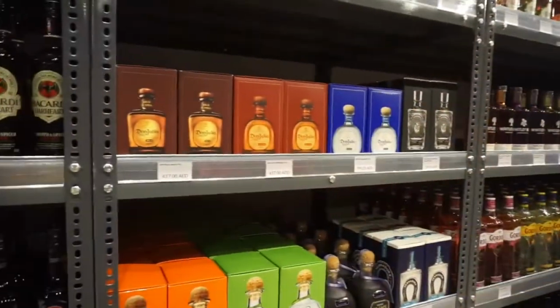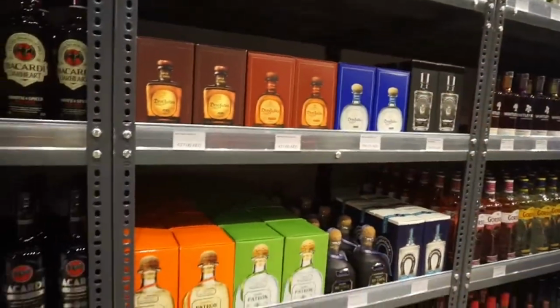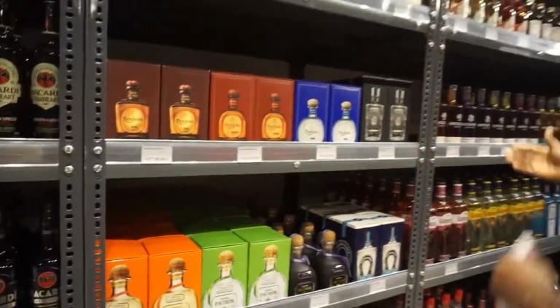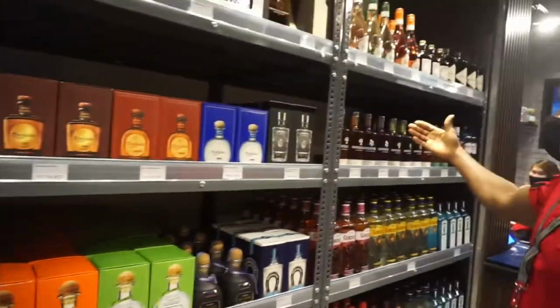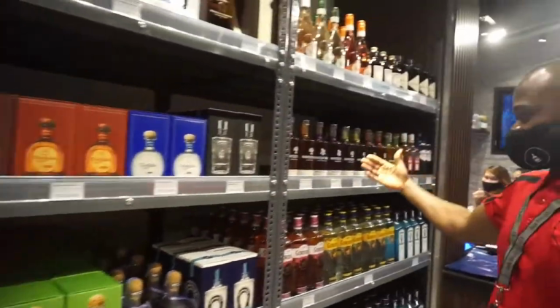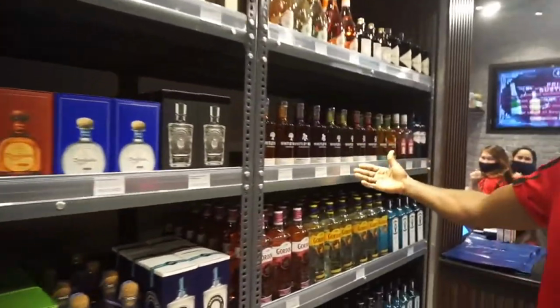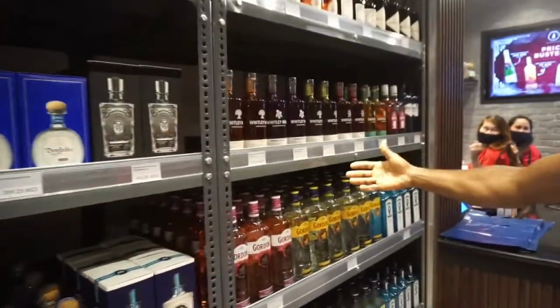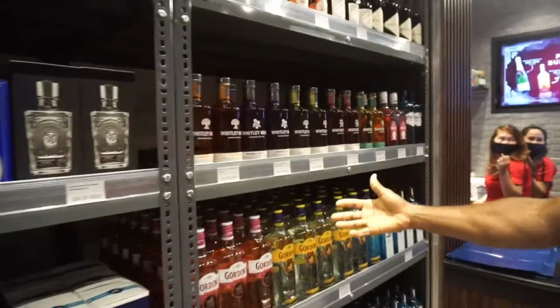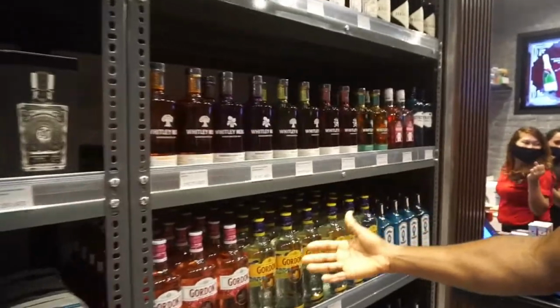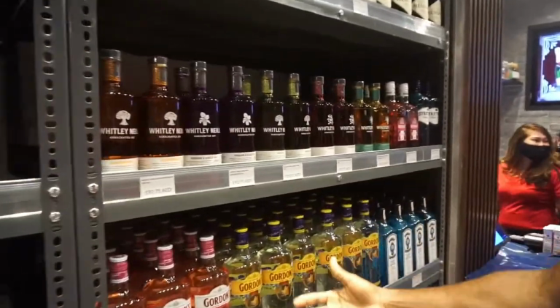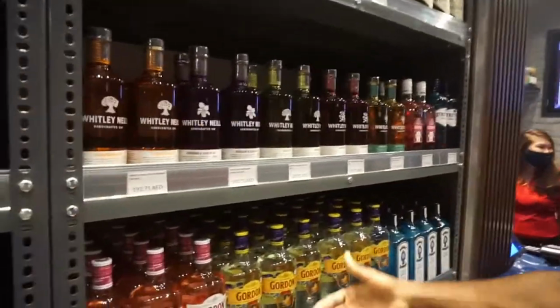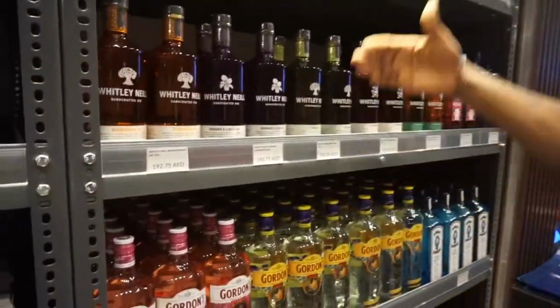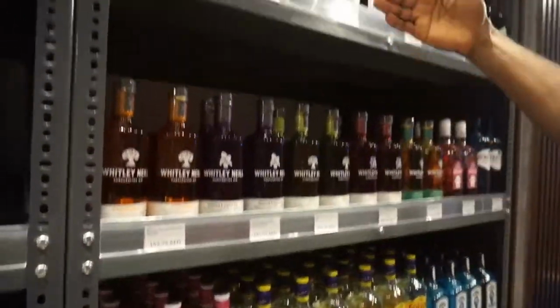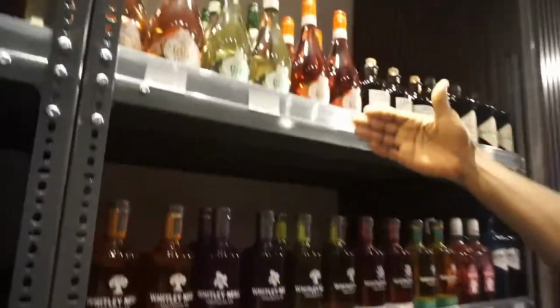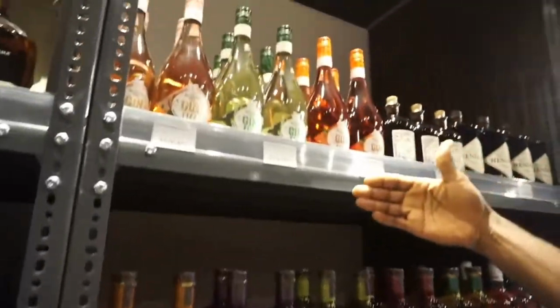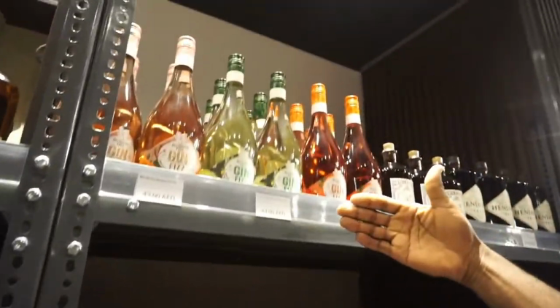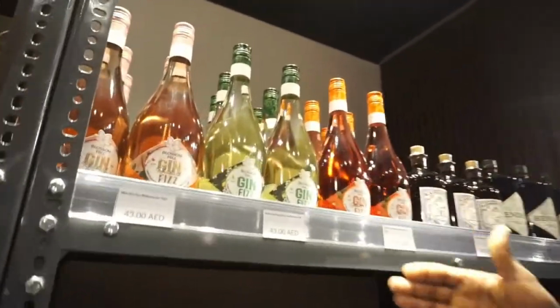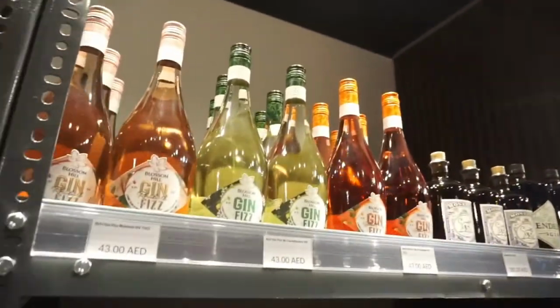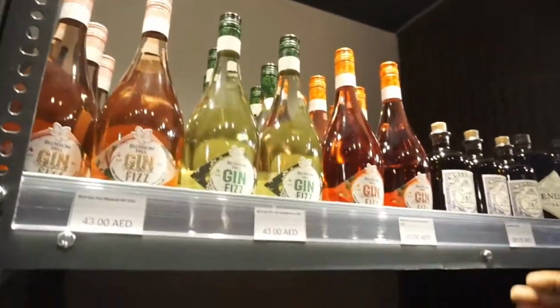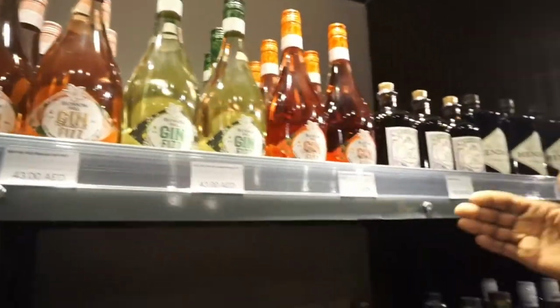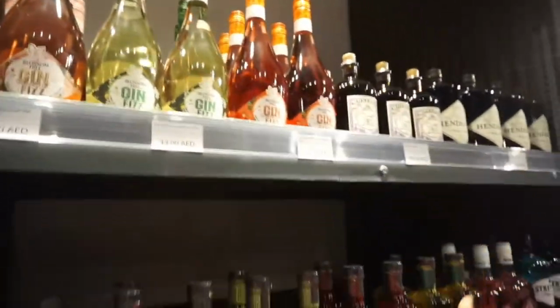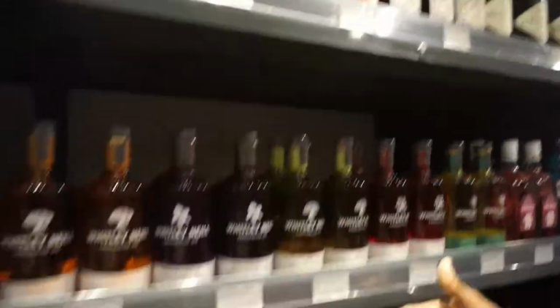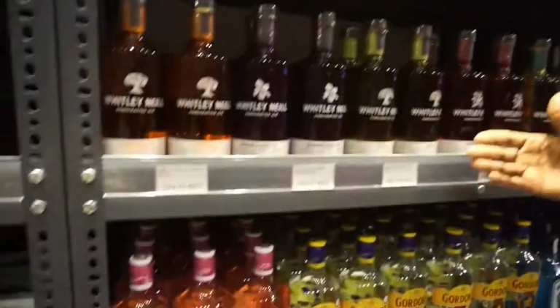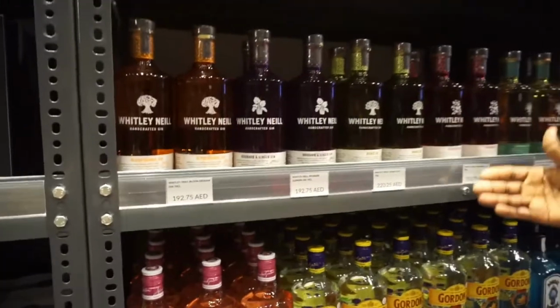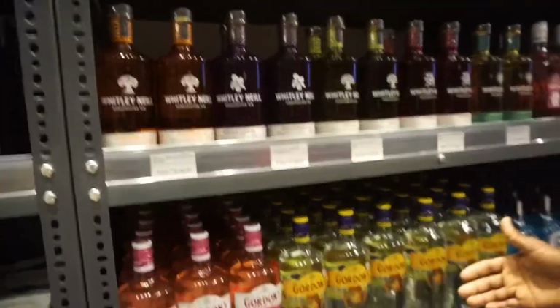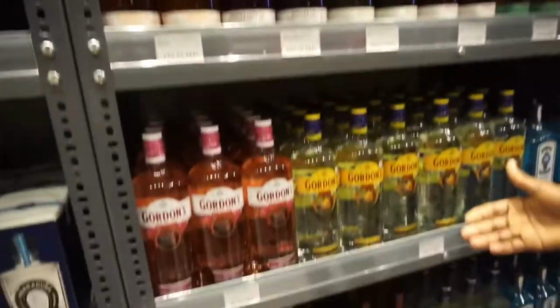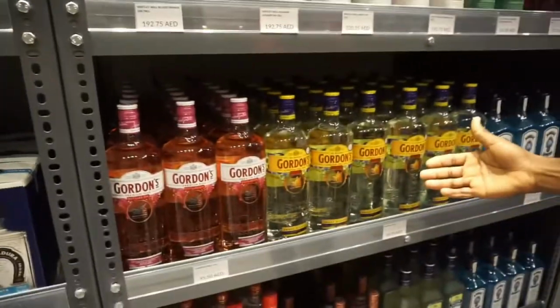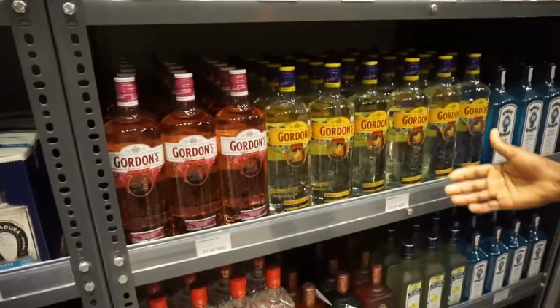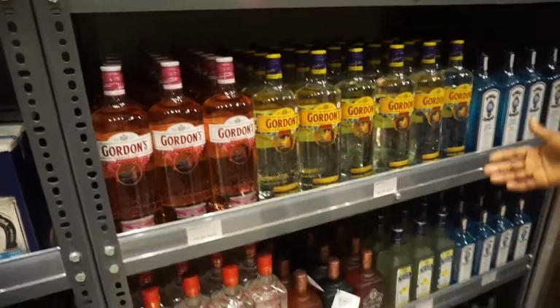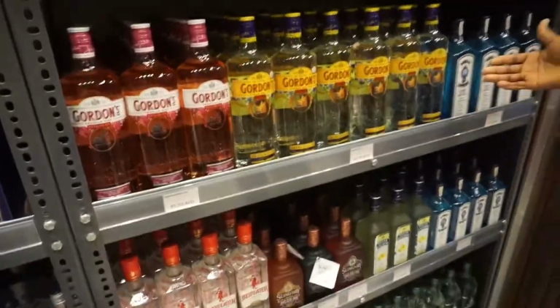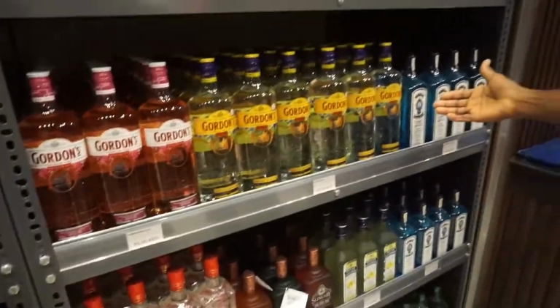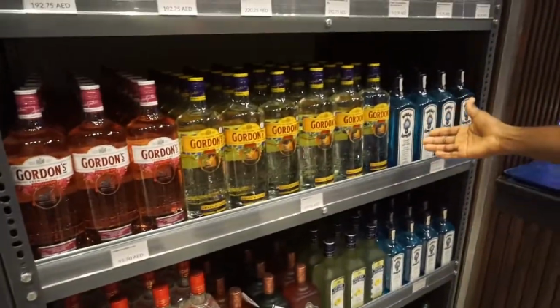Come to this side, we have gin, a lot of gin — Blossom Hill, Cocktails, Luton Hills, Gordon's, Bombay Sapphire.